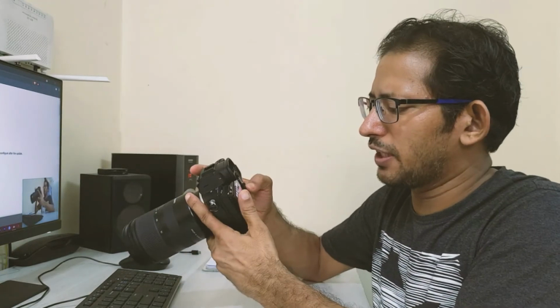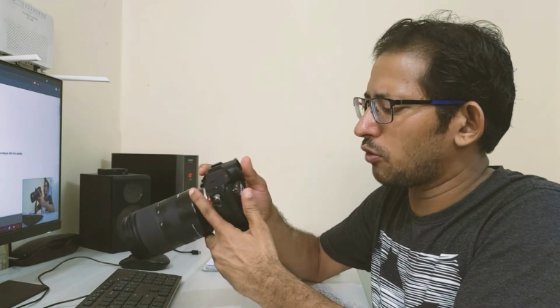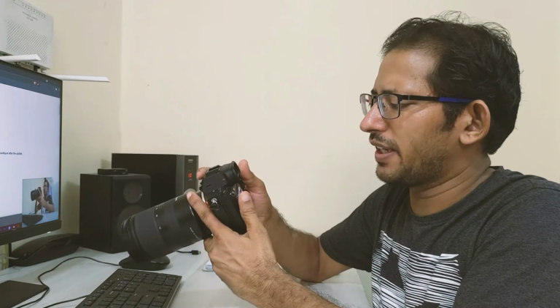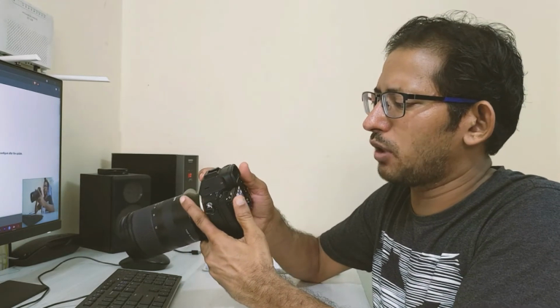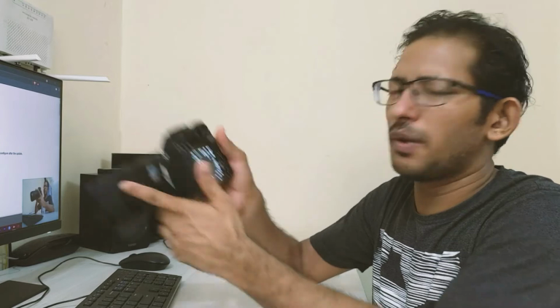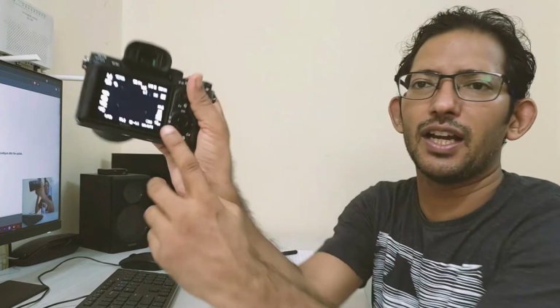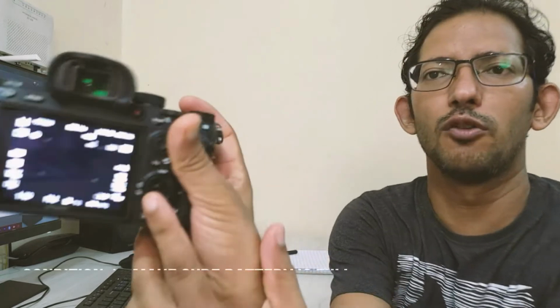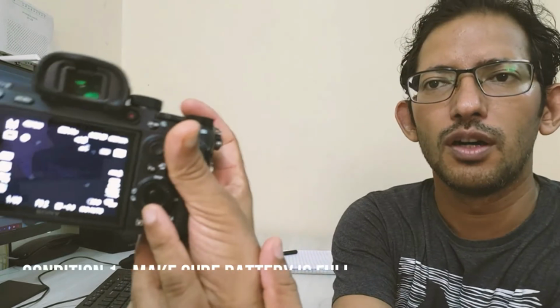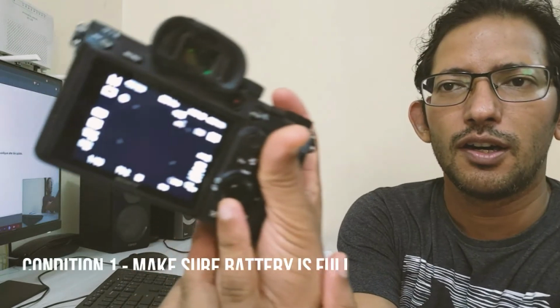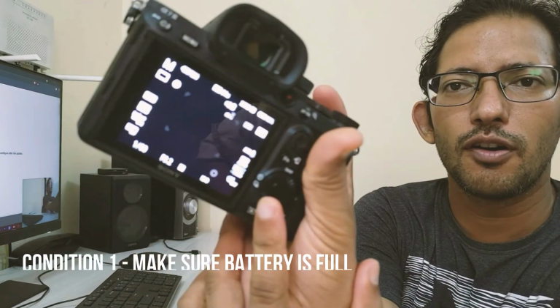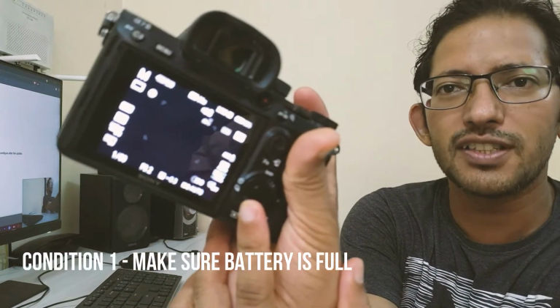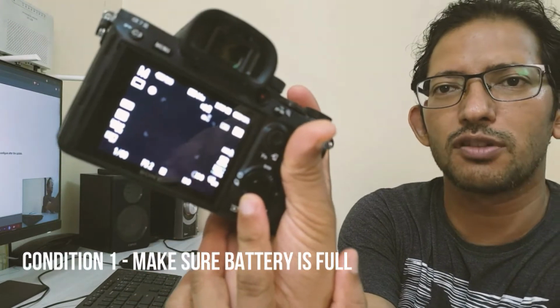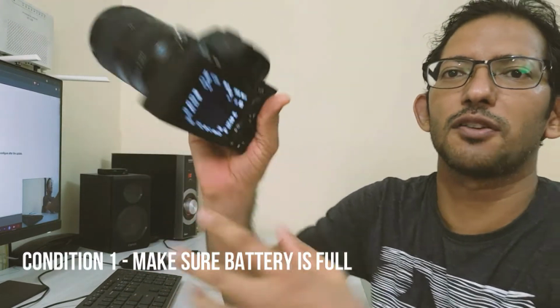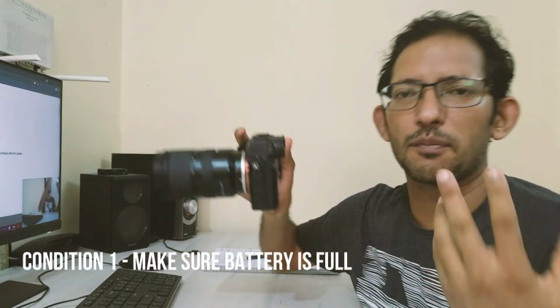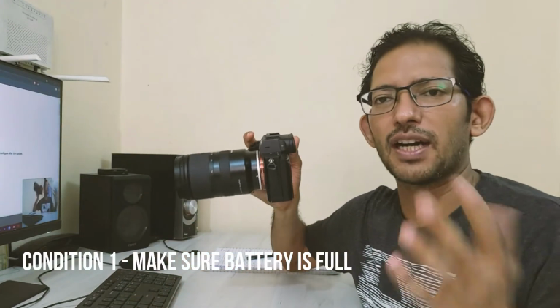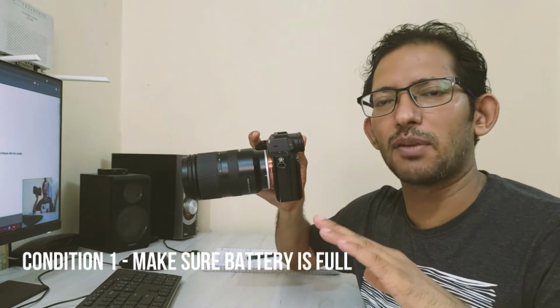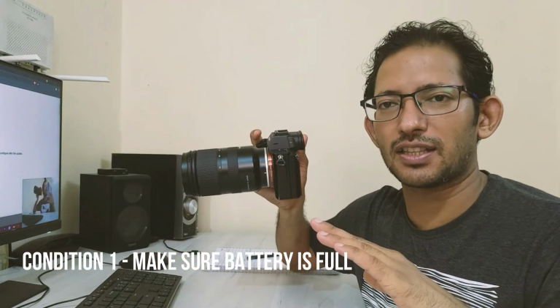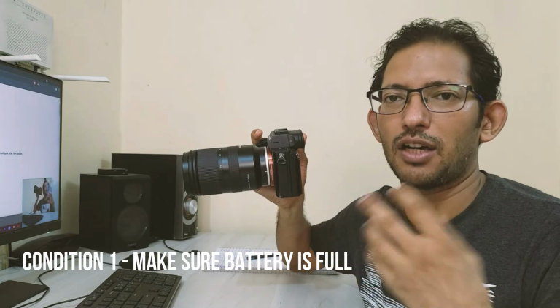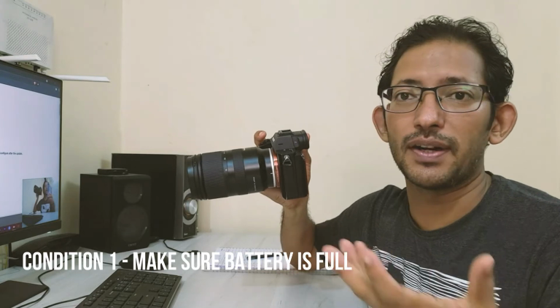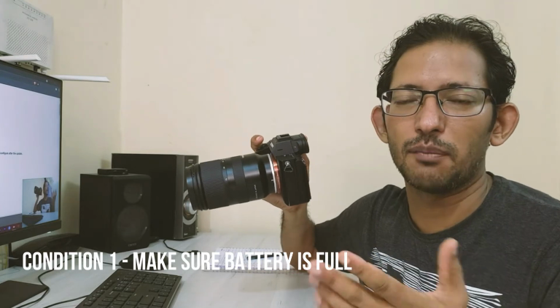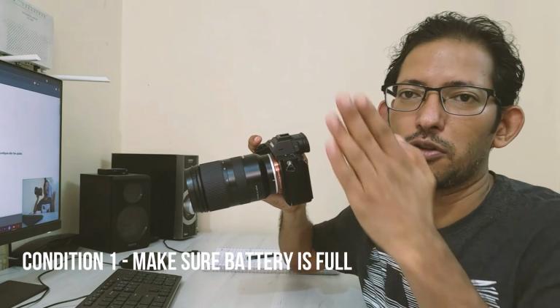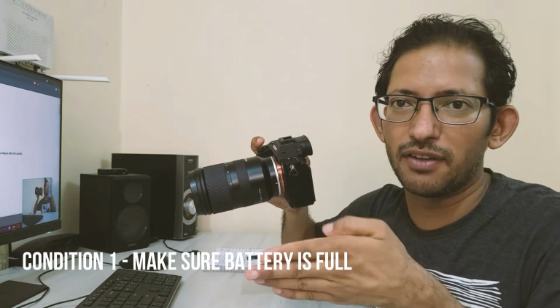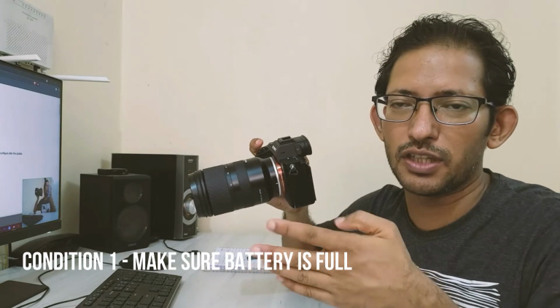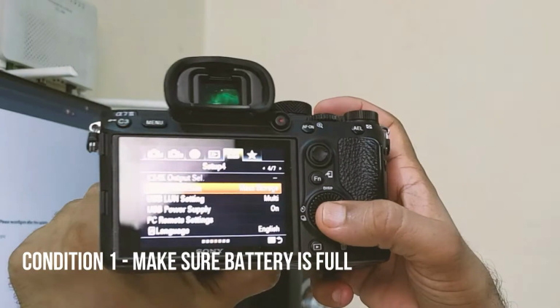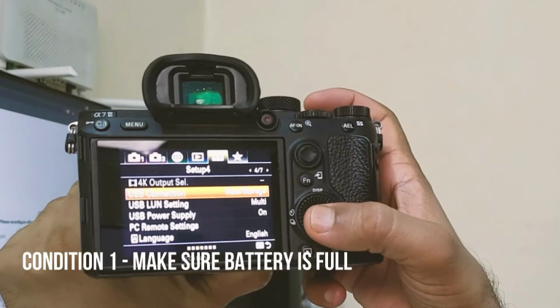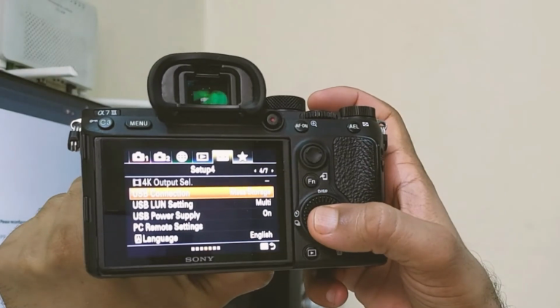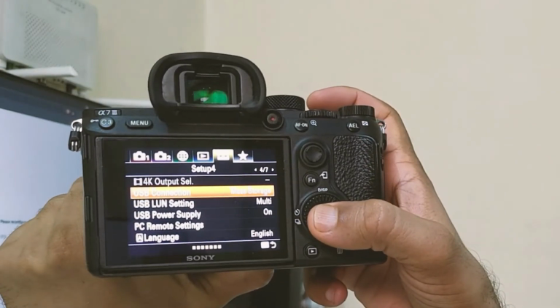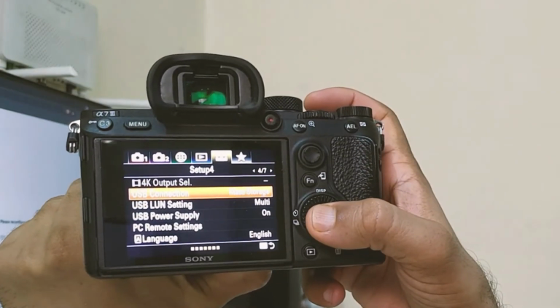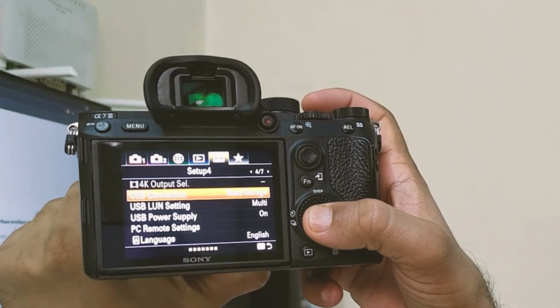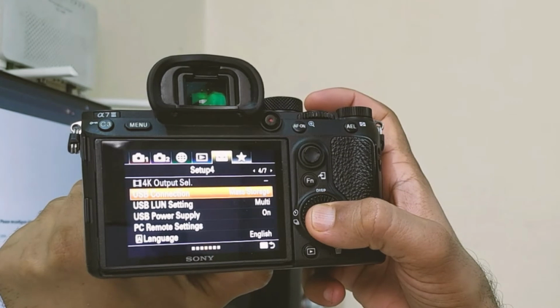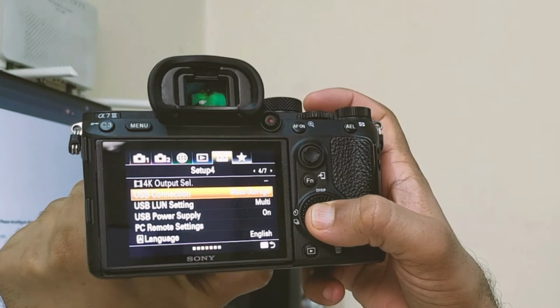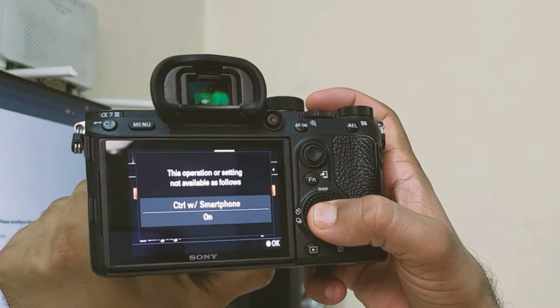First of all, there are two requirements. One is that your battery should be fully charged, because if you are mid-update and your battery is low it can cause issues. The second is that the USB connection should be set to mass storage.